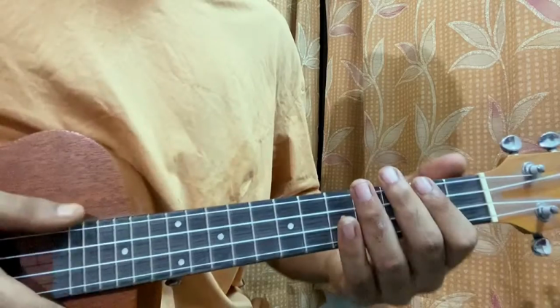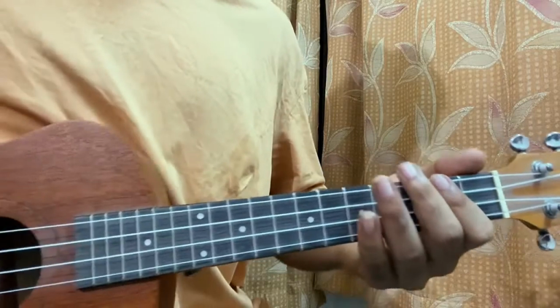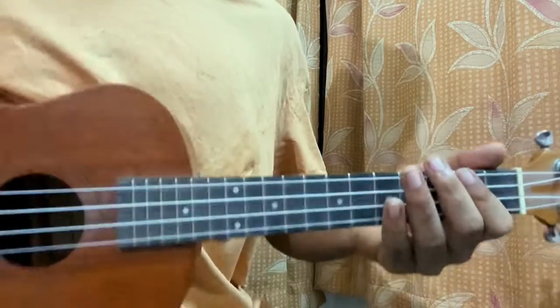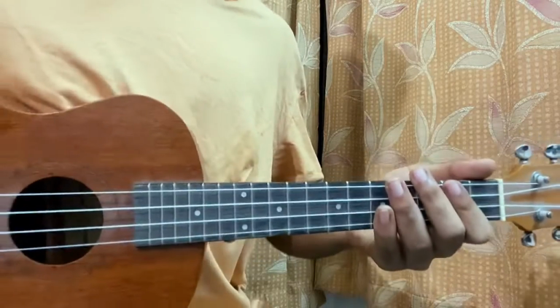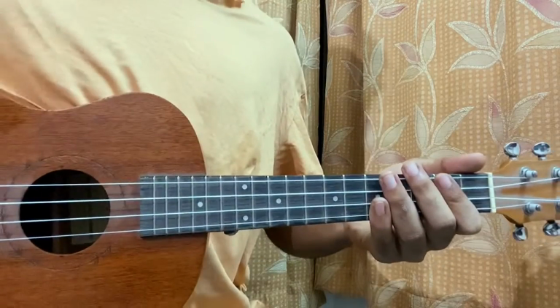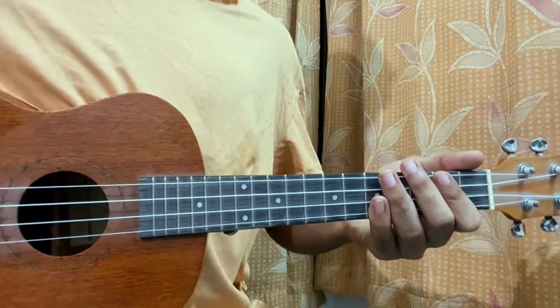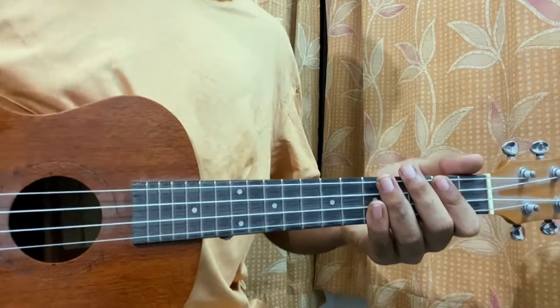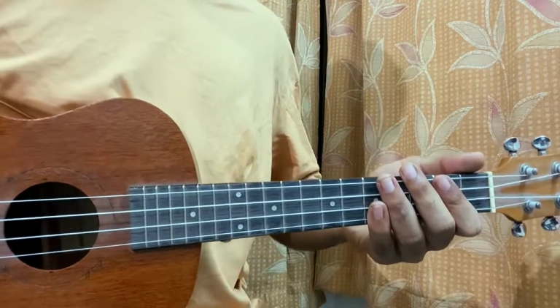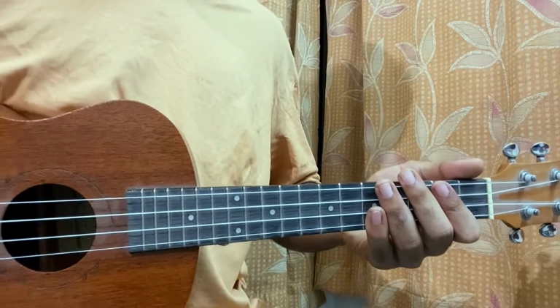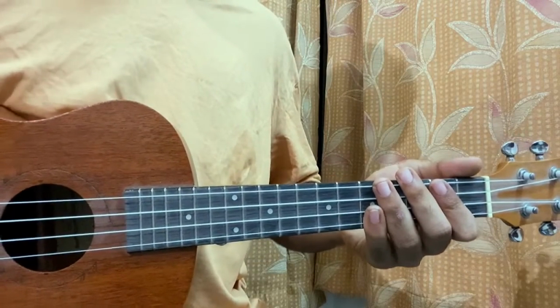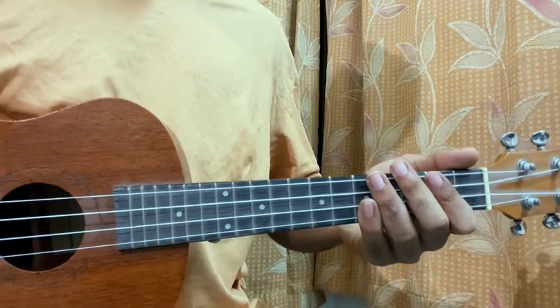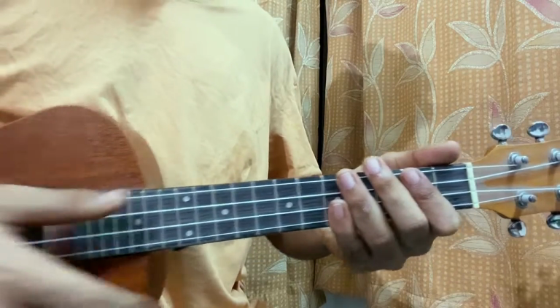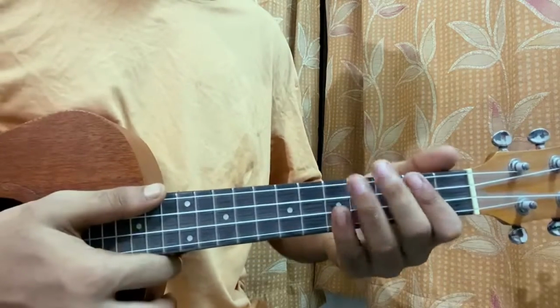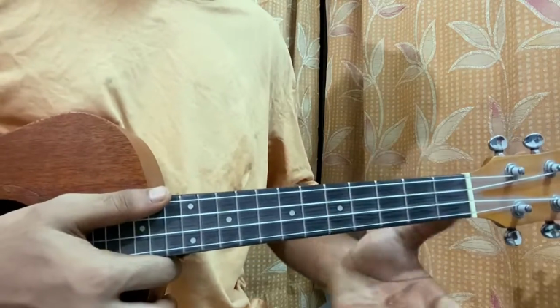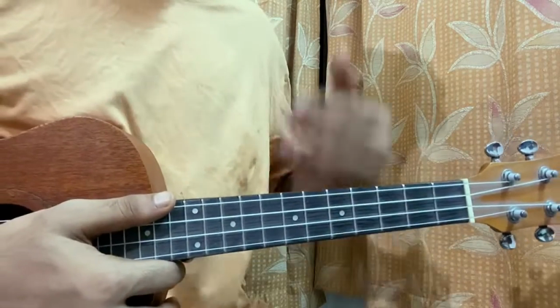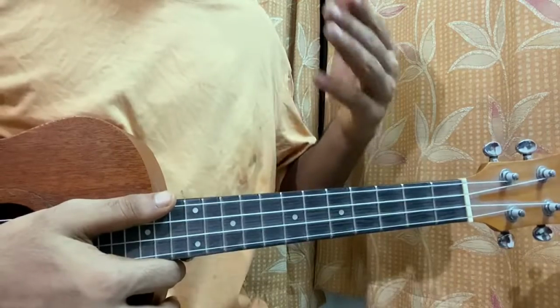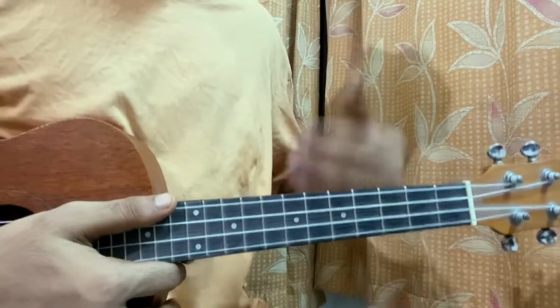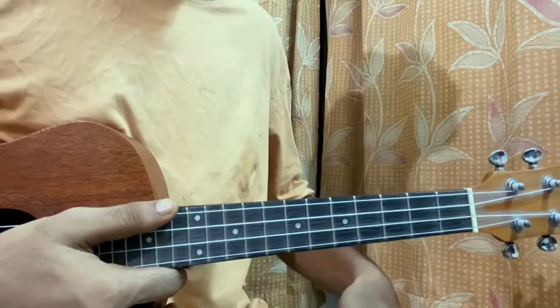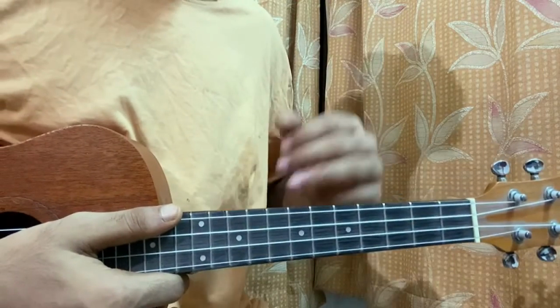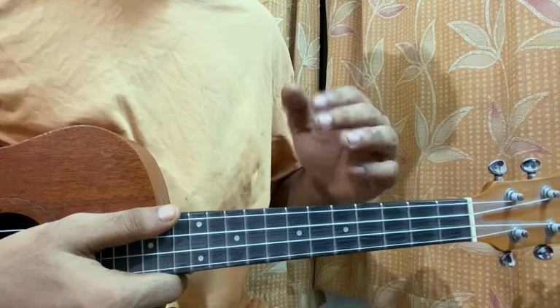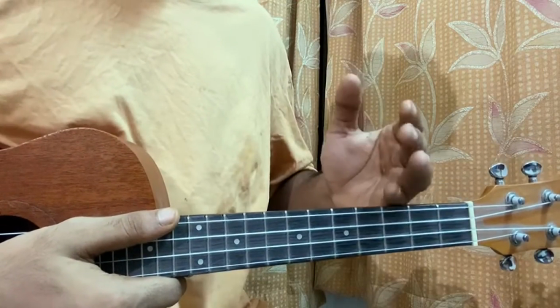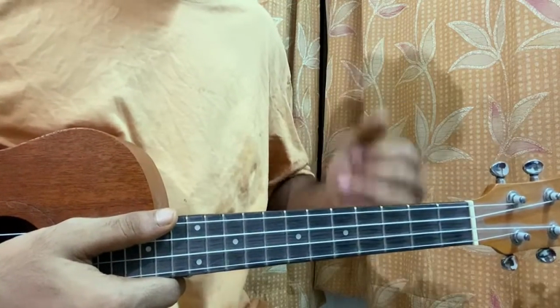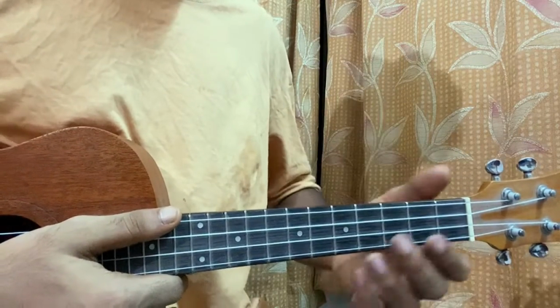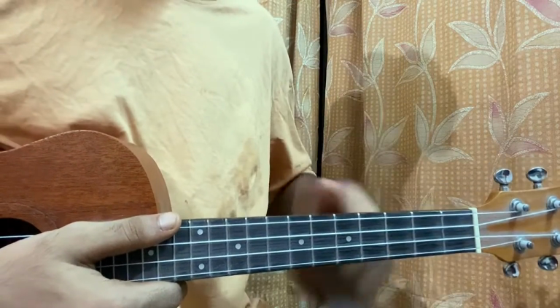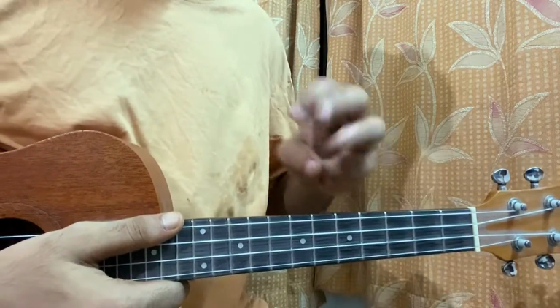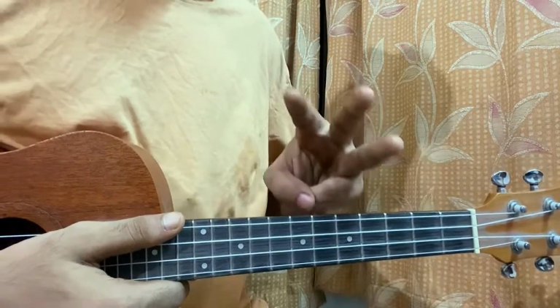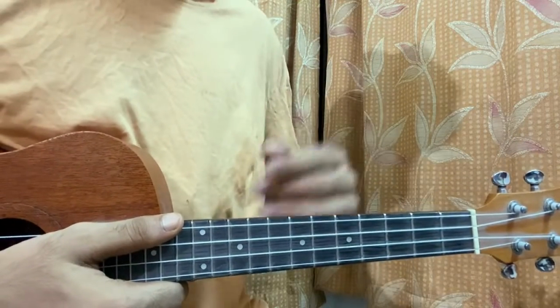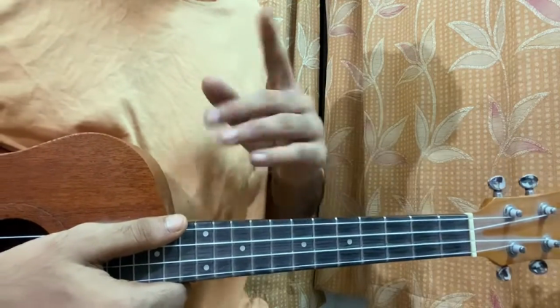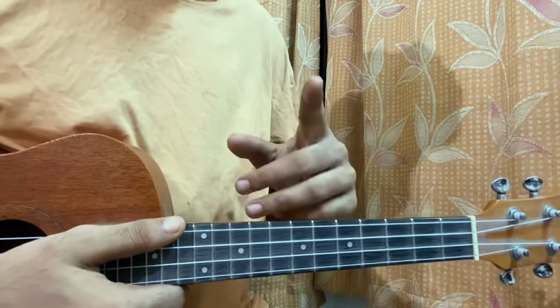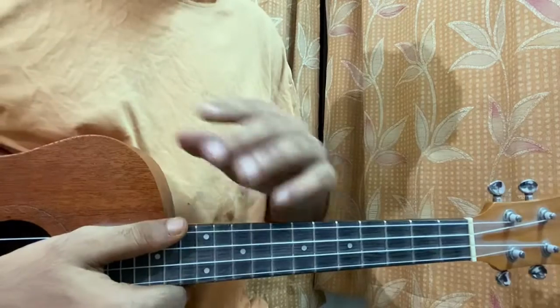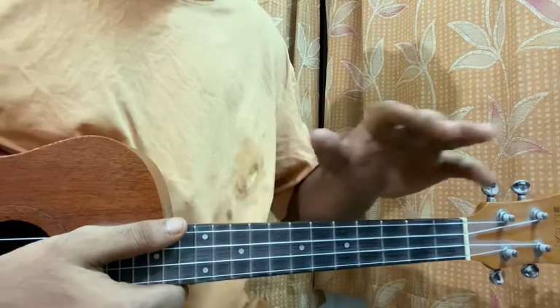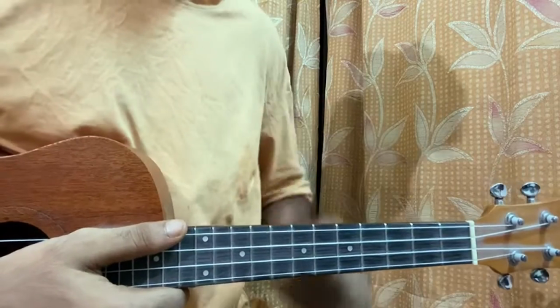Let's have a quick look at Daydreaming by Harry Styles. Pretty easy song, so let's jump straight into the lesson. No keyboard required. We'll have a look at three chord shapes, one main chord progression, and that's the whole song.